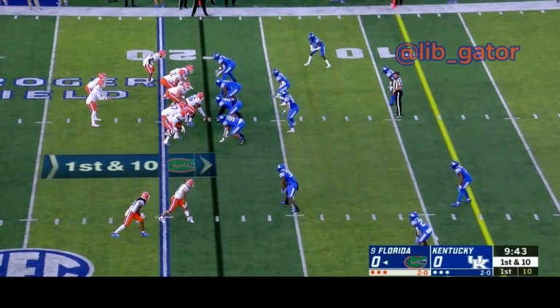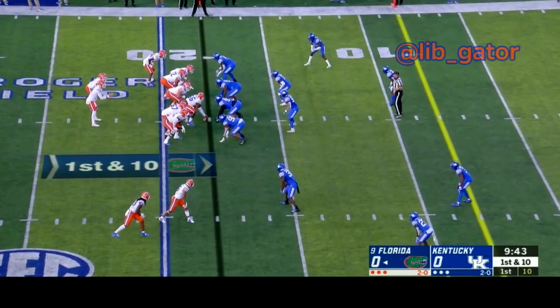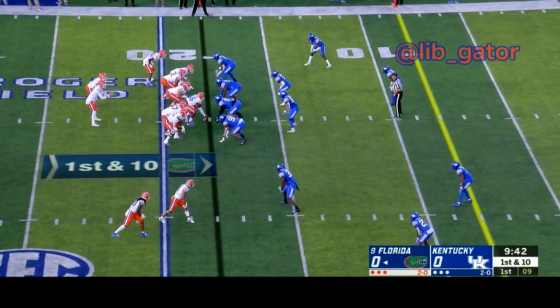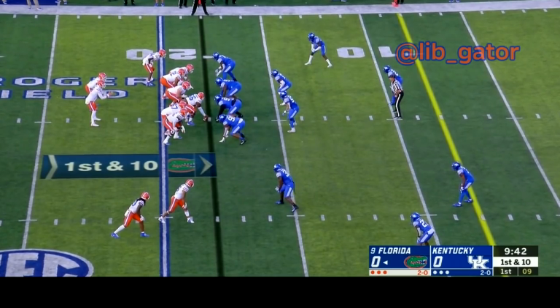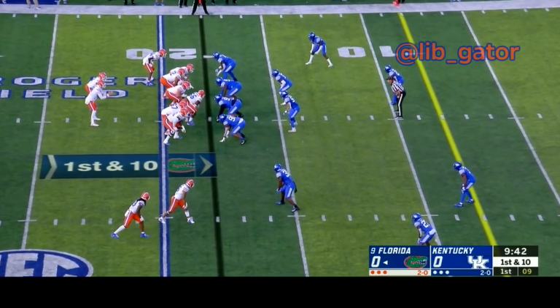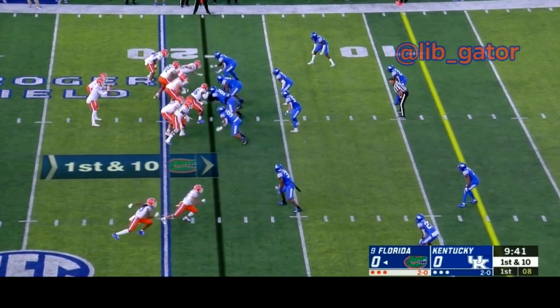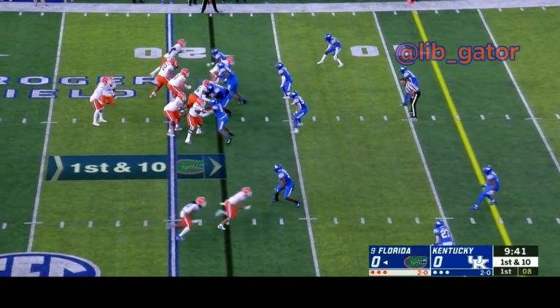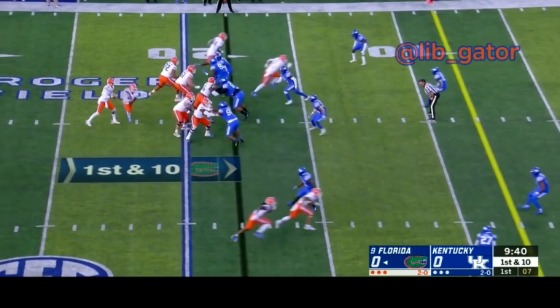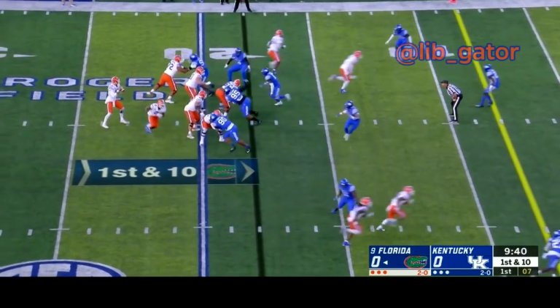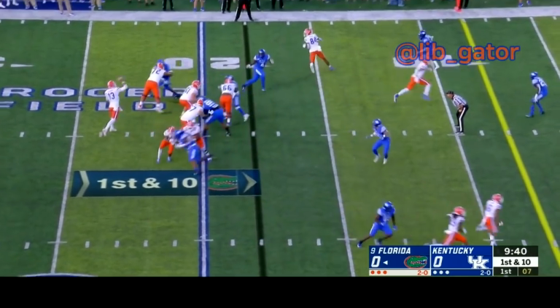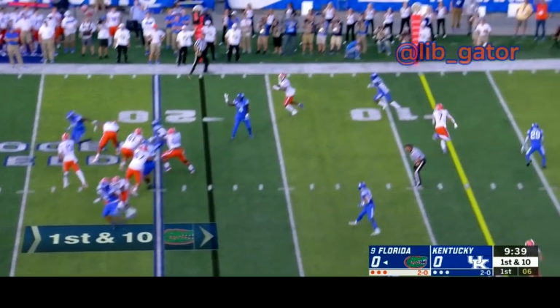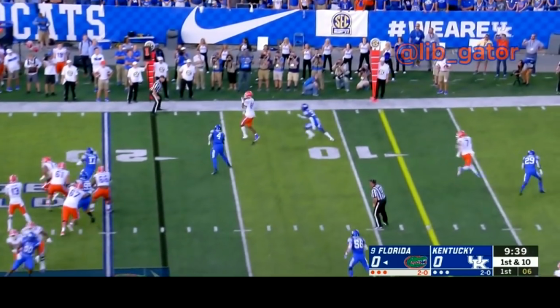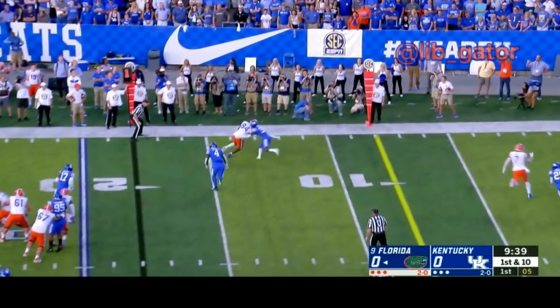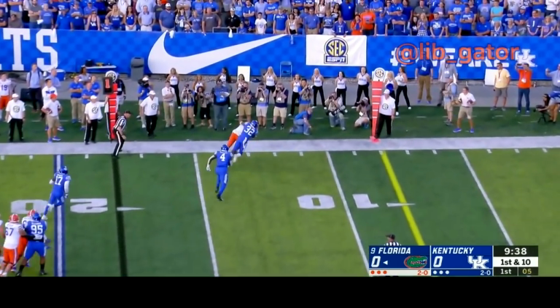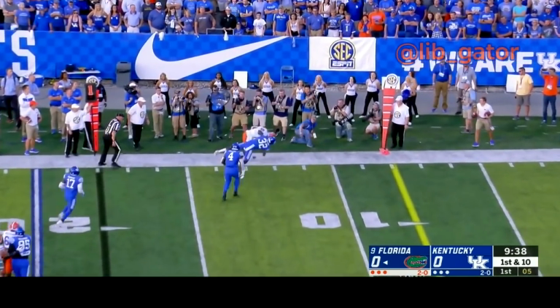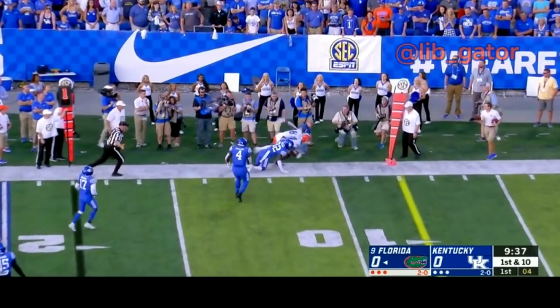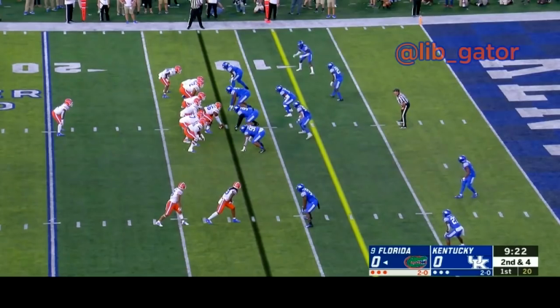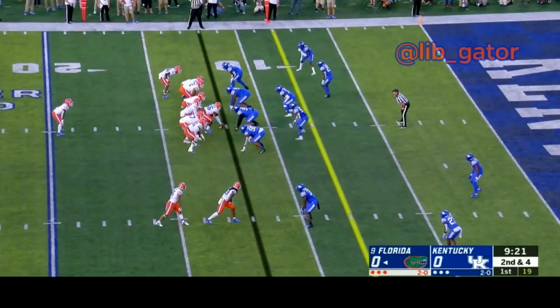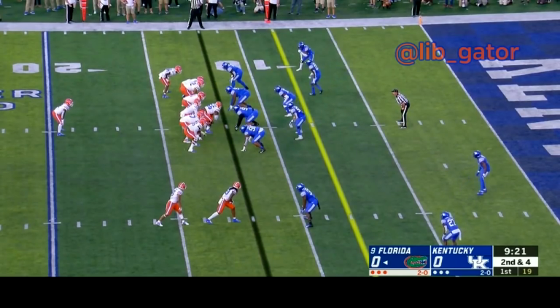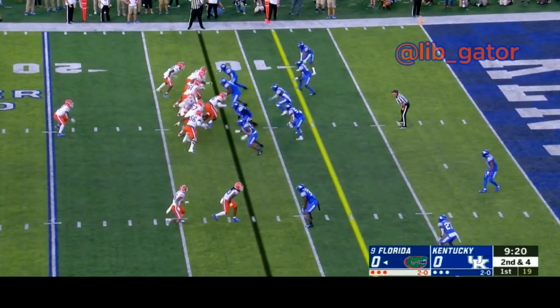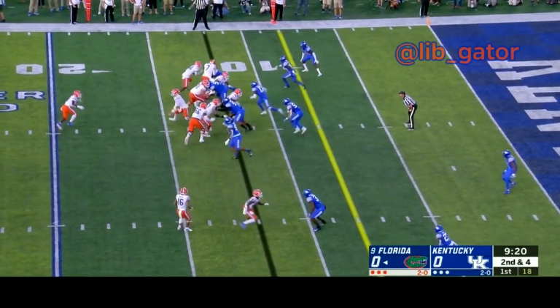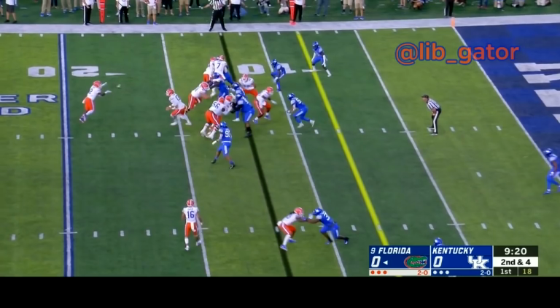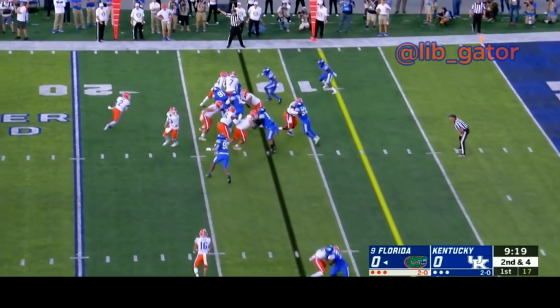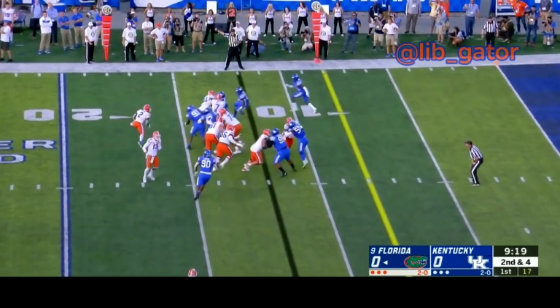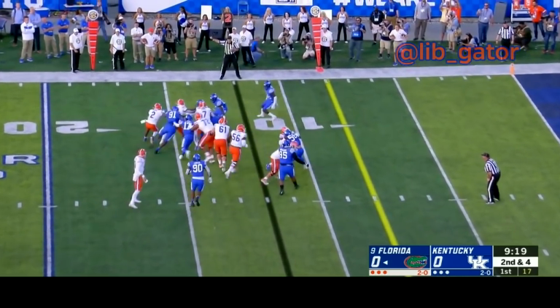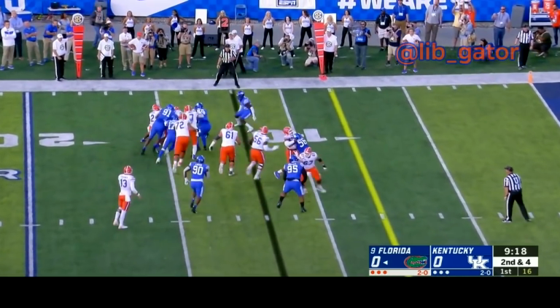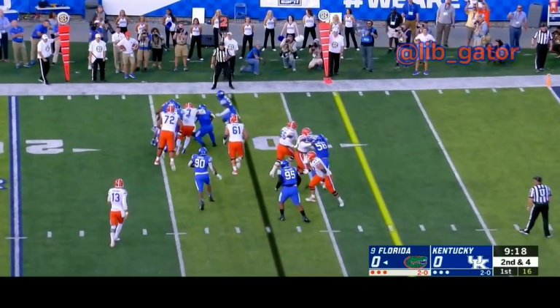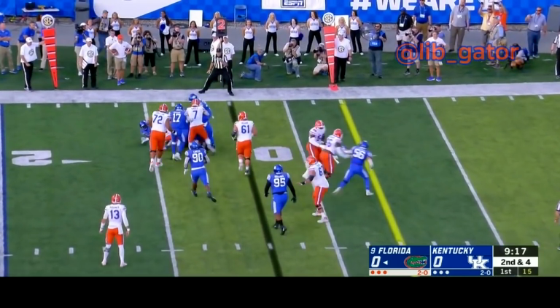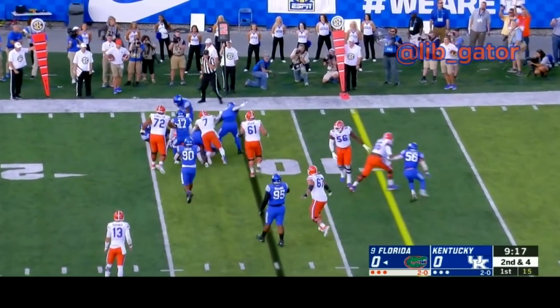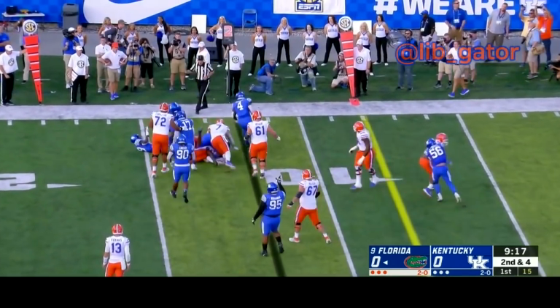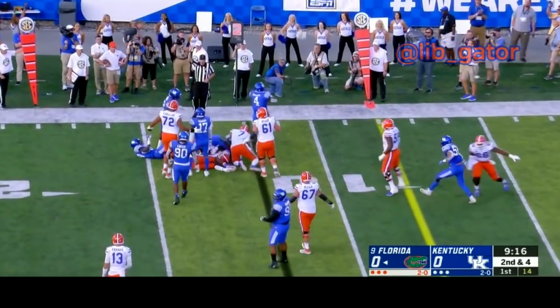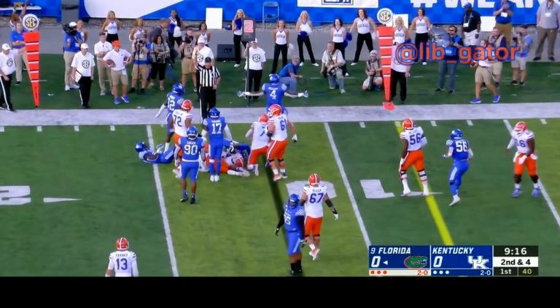Two wide receivers split wide to the right, Pirine the running back. Now here's Franks looking to throw, and fires it off to Pitts who makes the catch. Felipe Franks under center takes a toss sweep back to Pirine, trying to run left of the boundary — and there's nothing there.